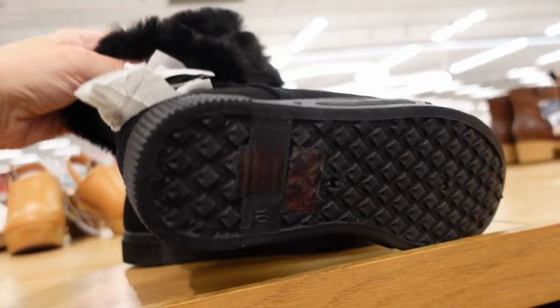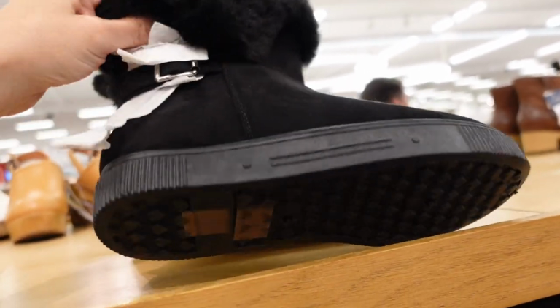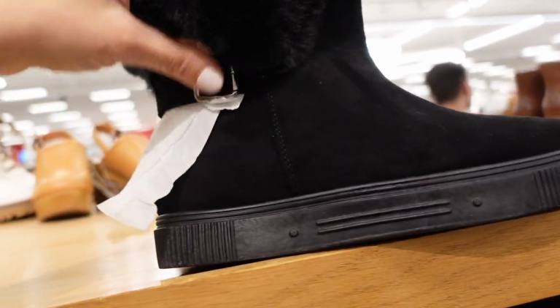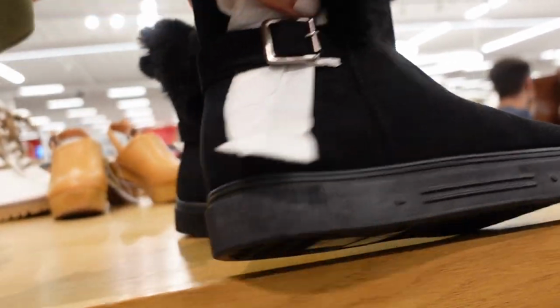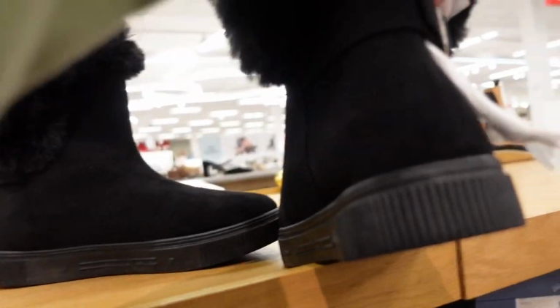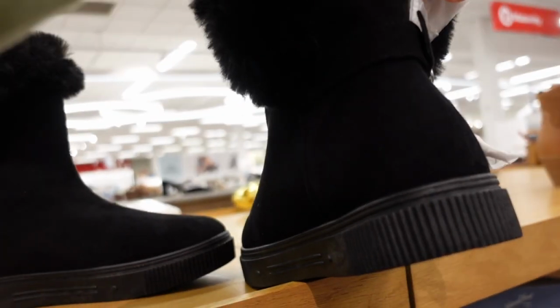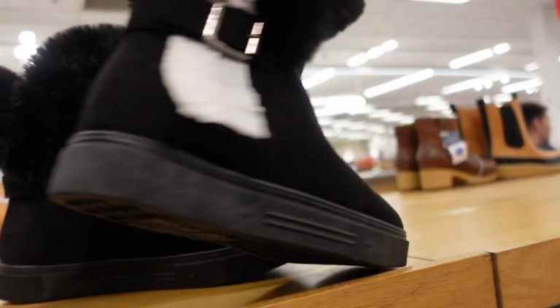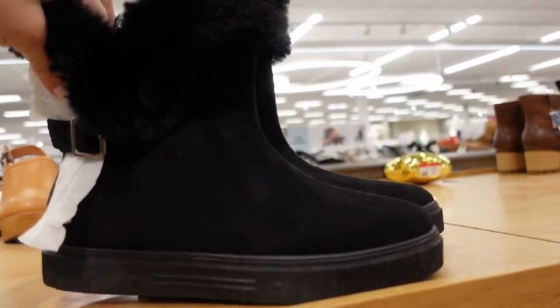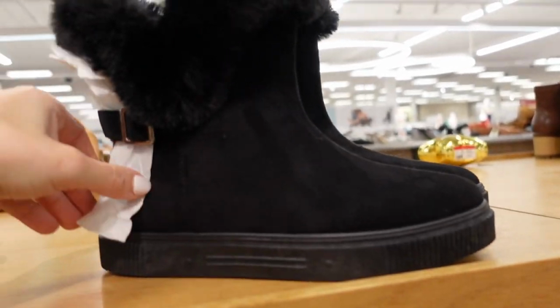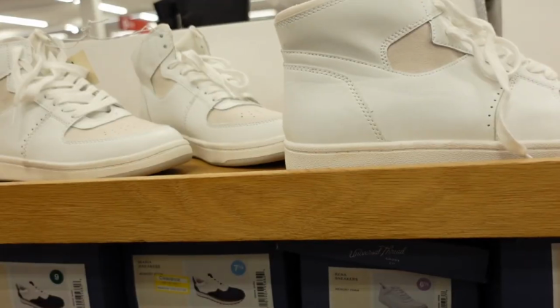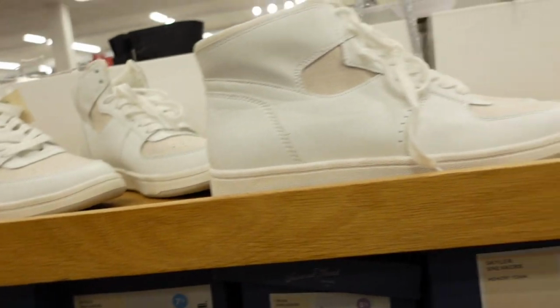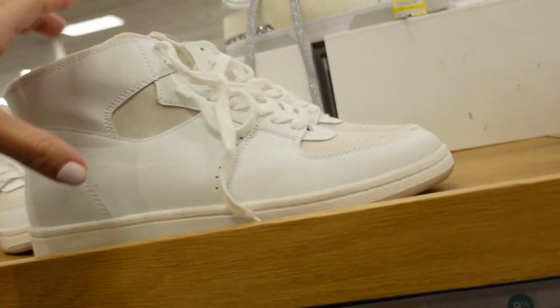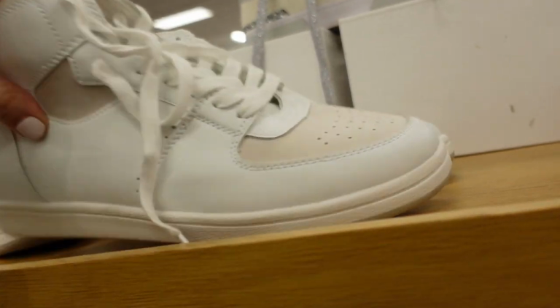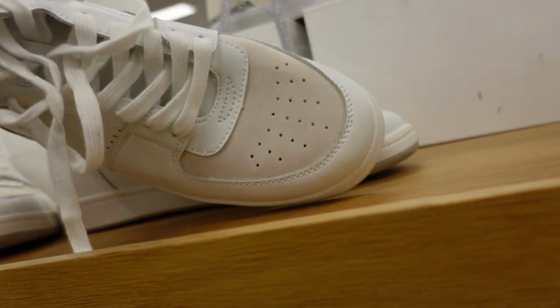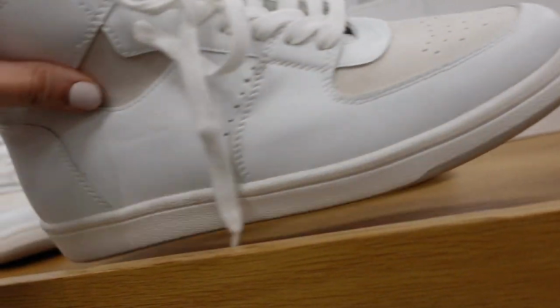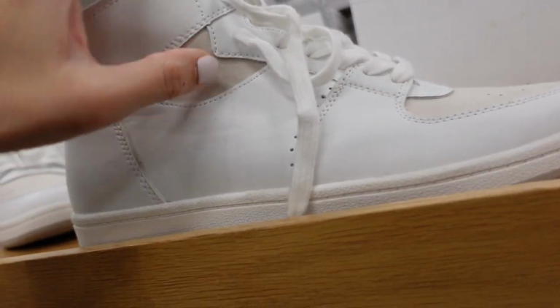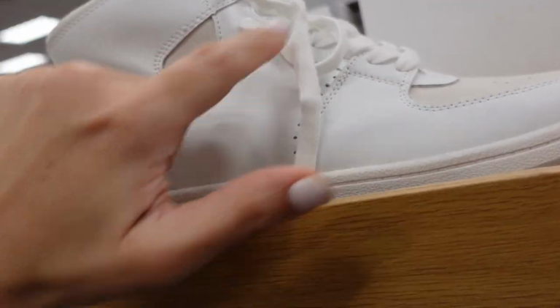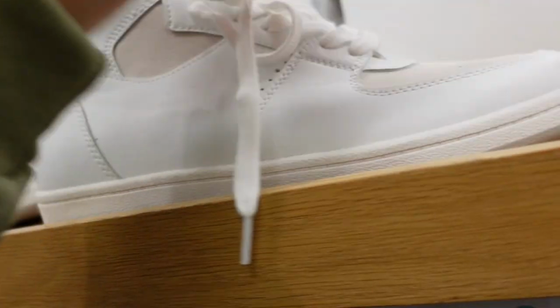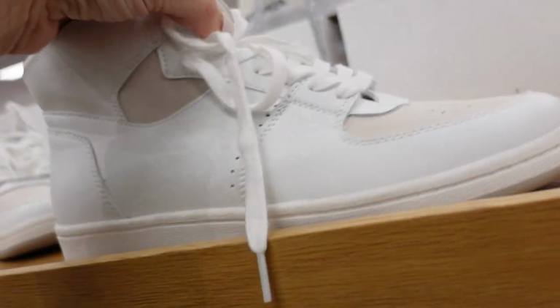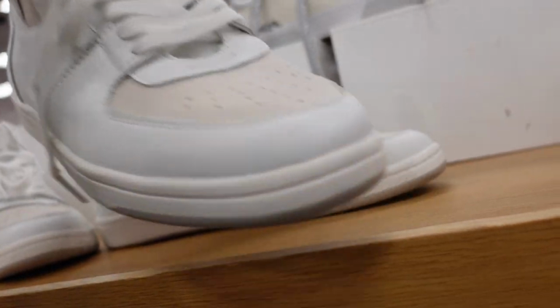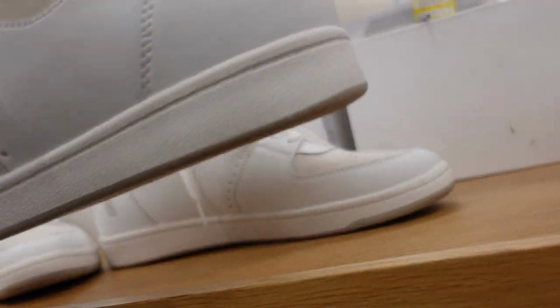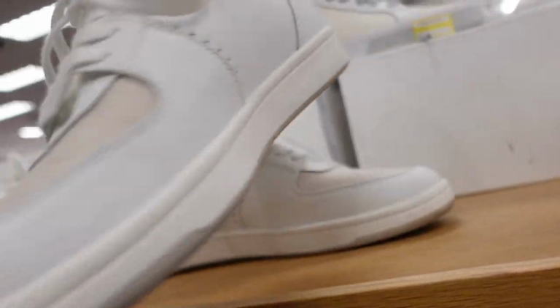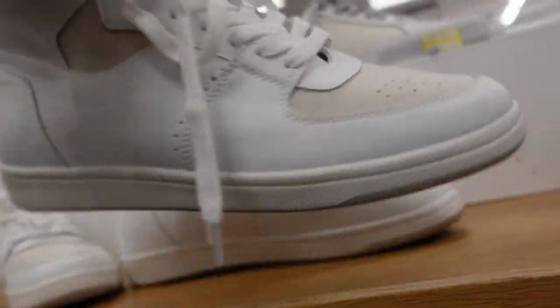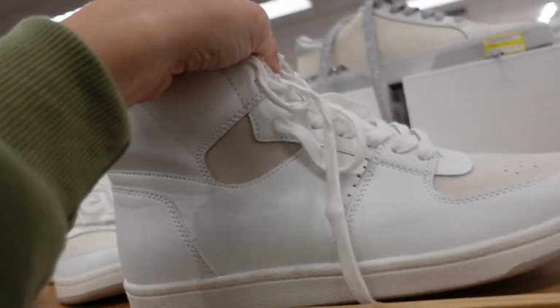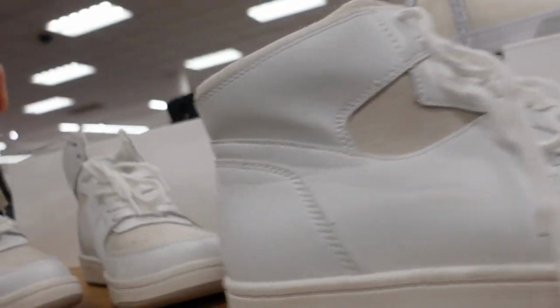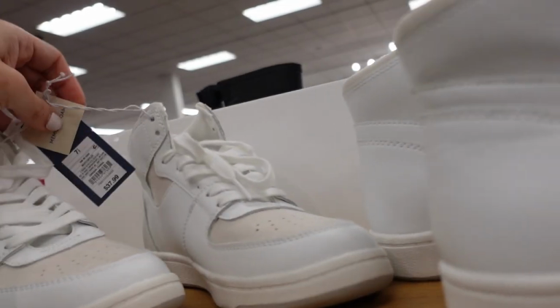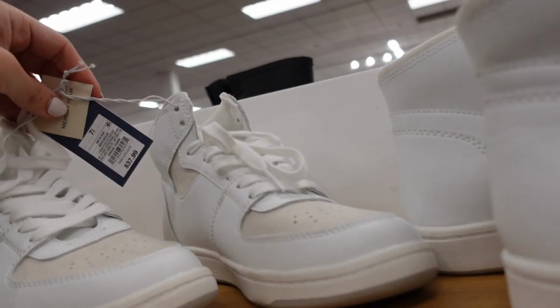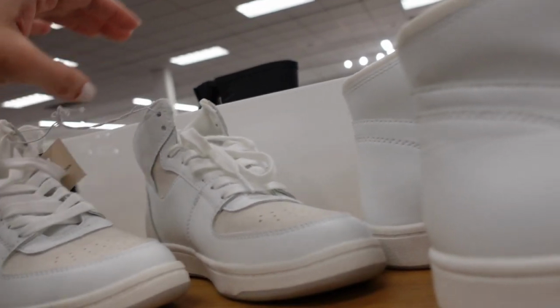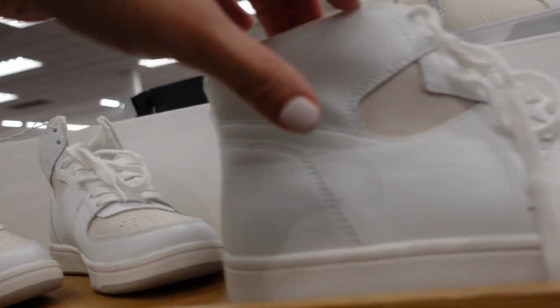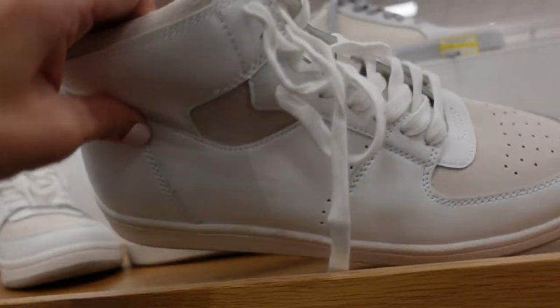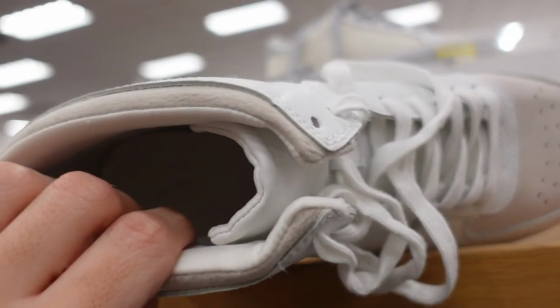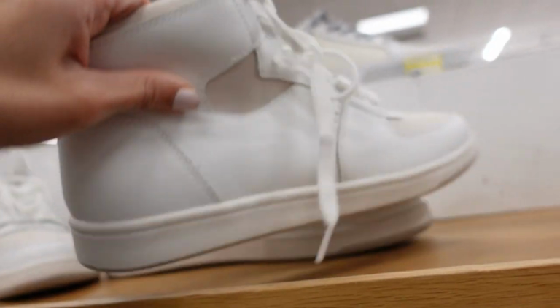New high tops from Universal Thread — rounded toe with a little suede trim. They're going to be $37.99 and do have memory foam.